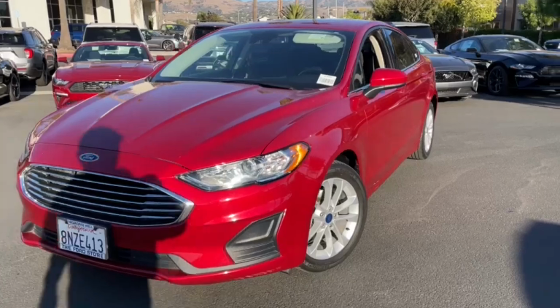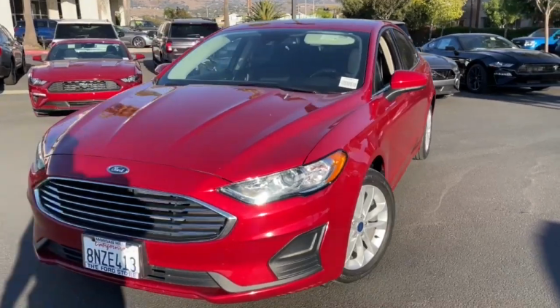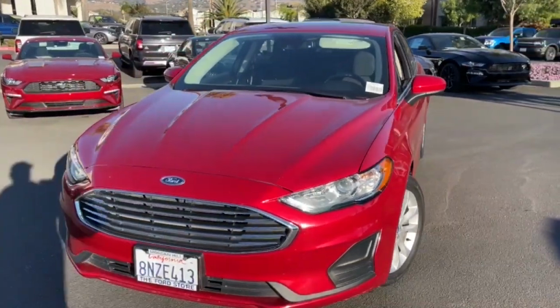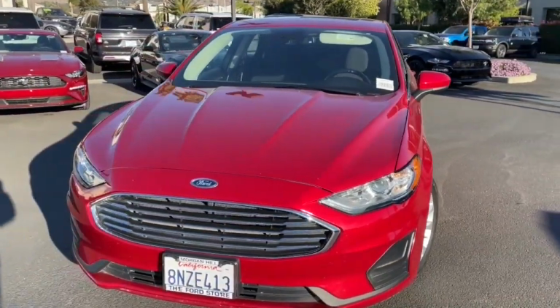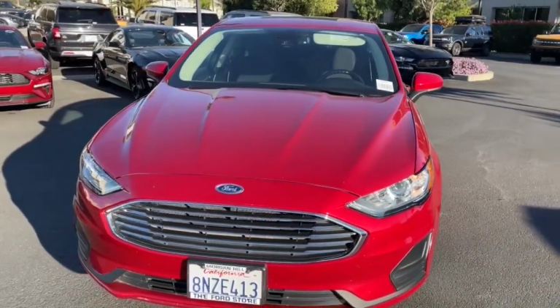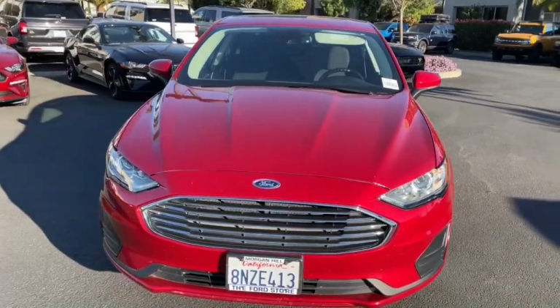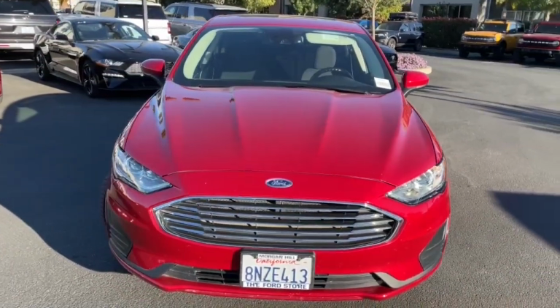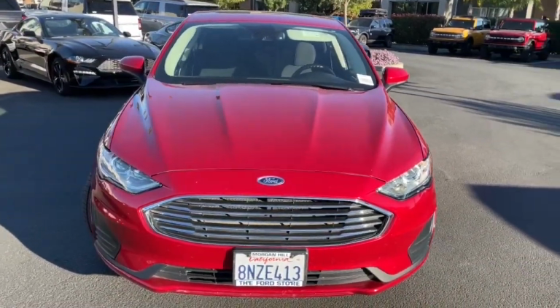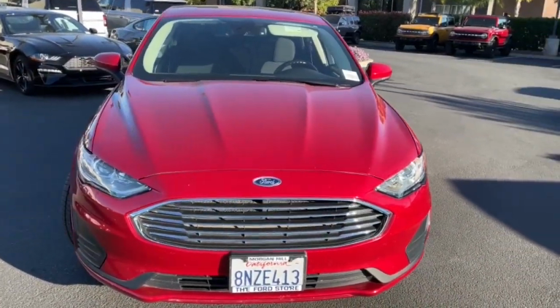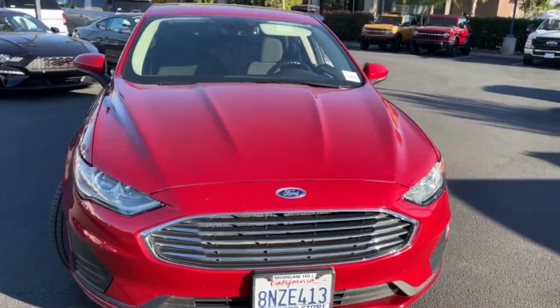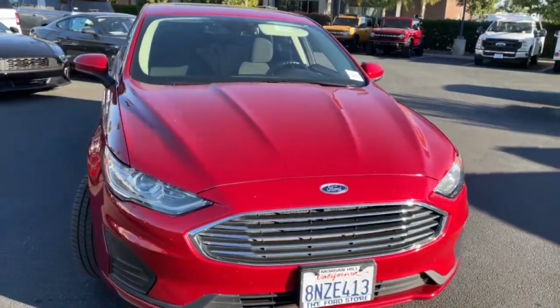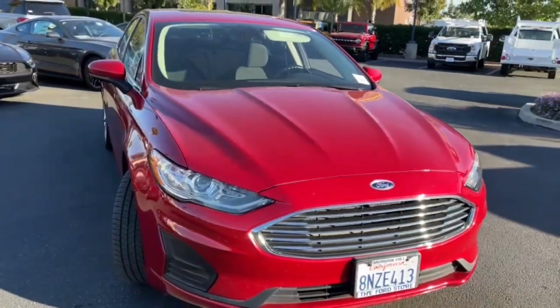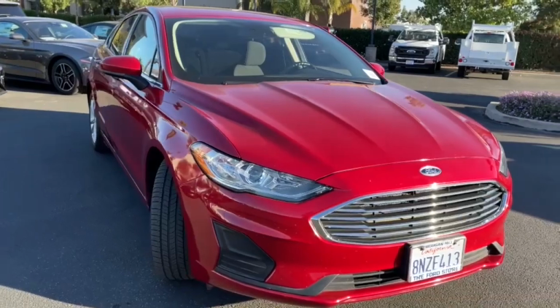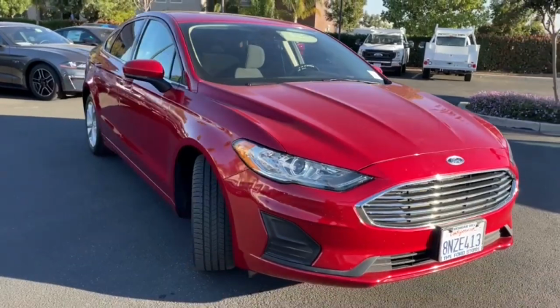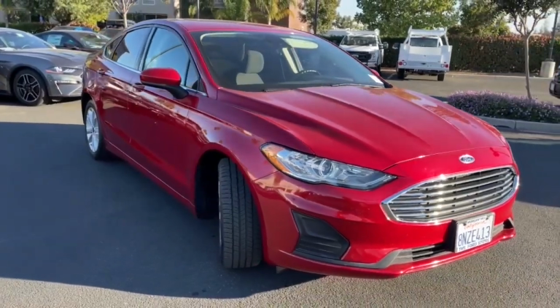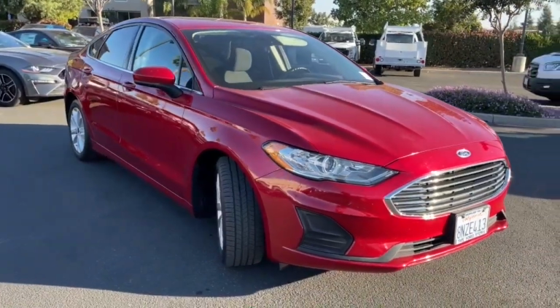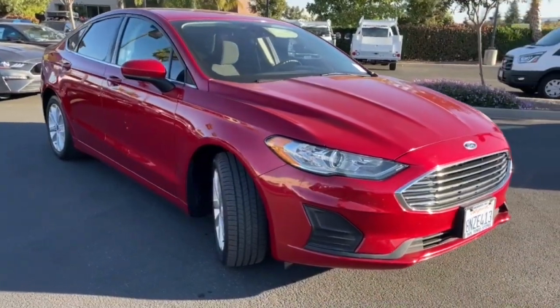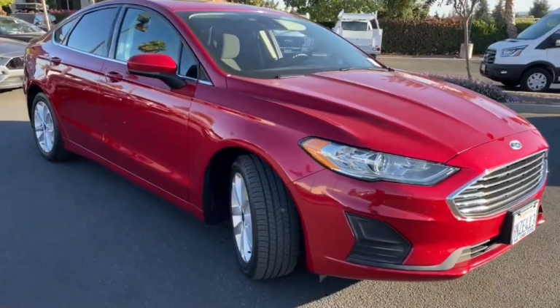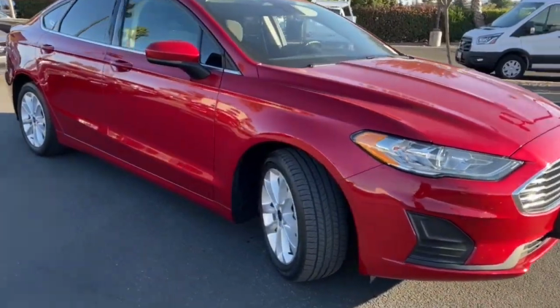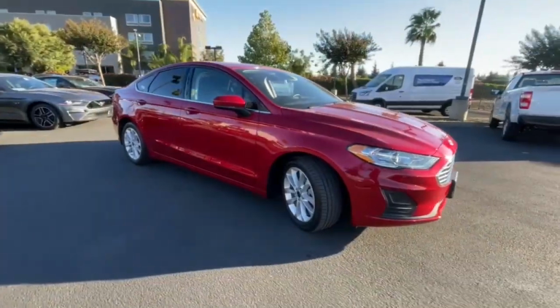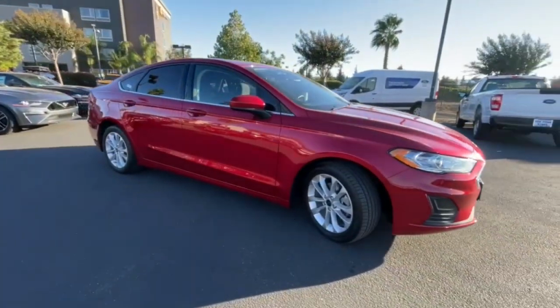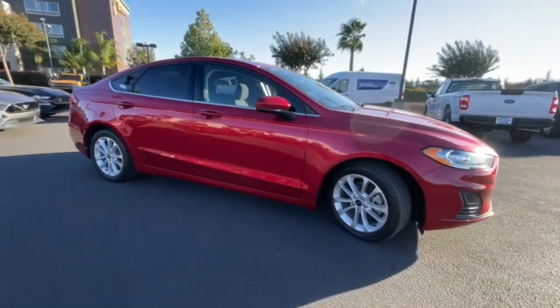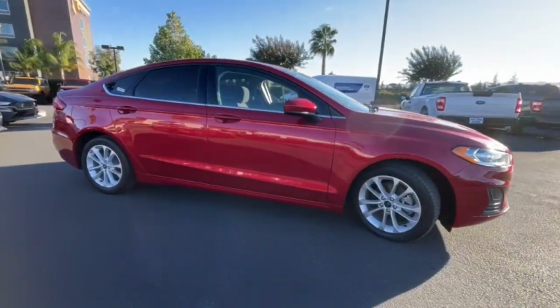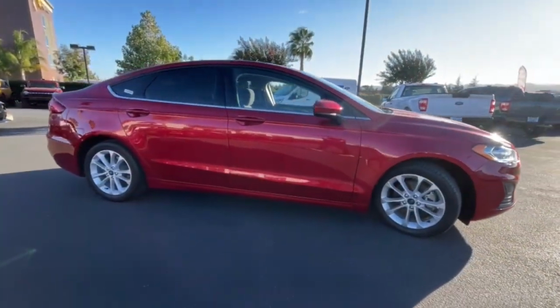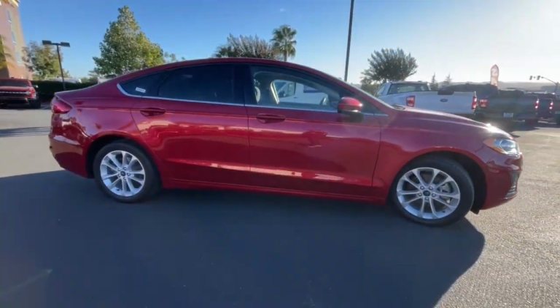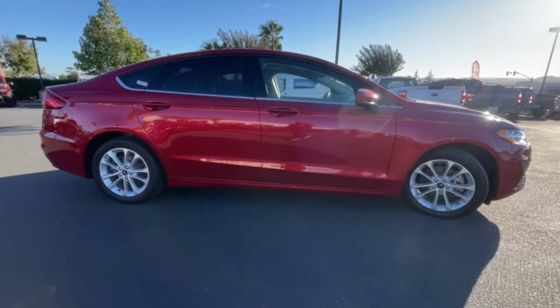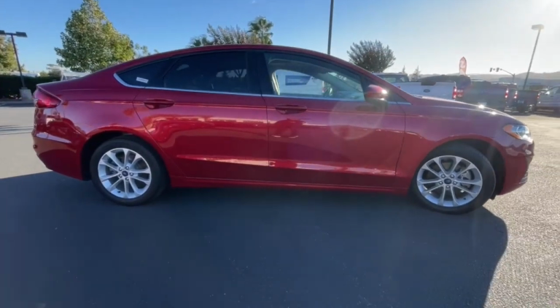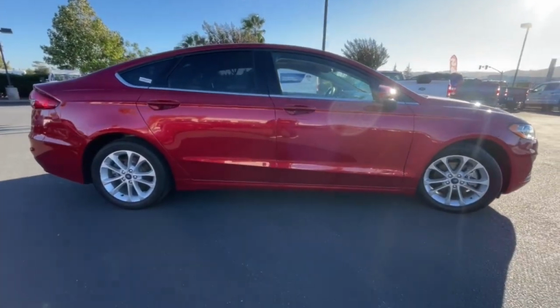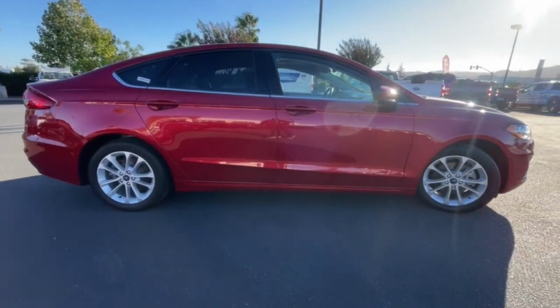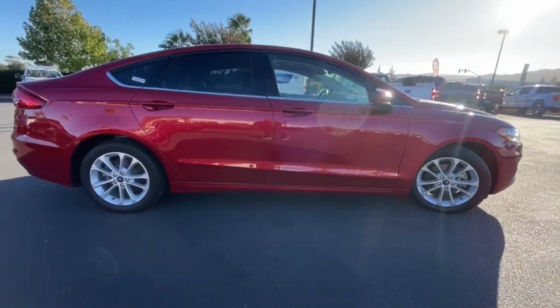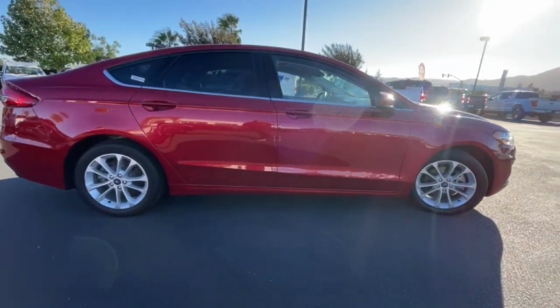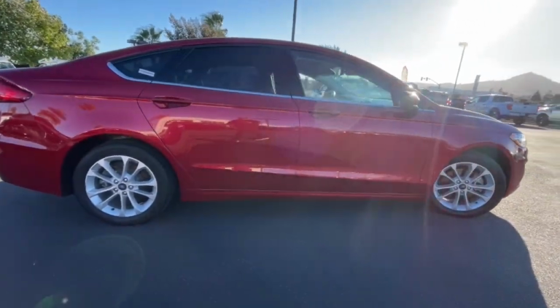Your next car could be the 2020 Ford Fusion. With less than 35,000 miles on the odometer, this vehicle provides excellent value. Take a closer look at this comfortable, stylish Fusion.